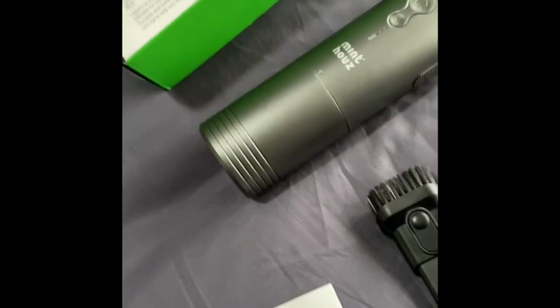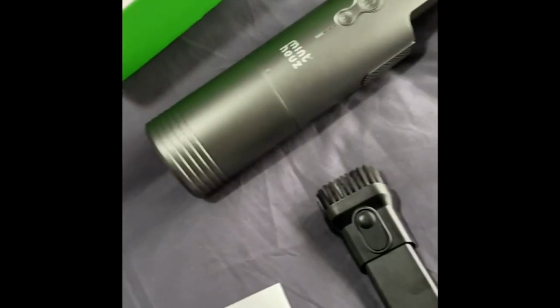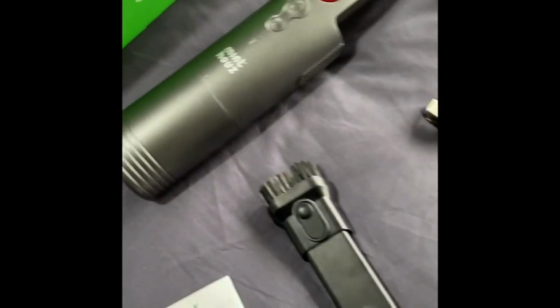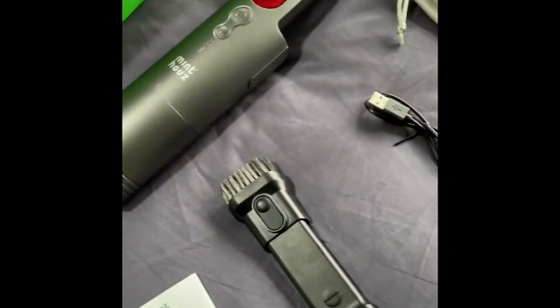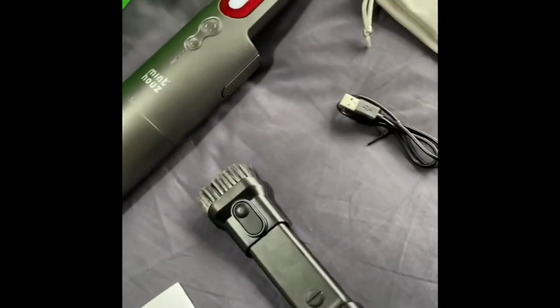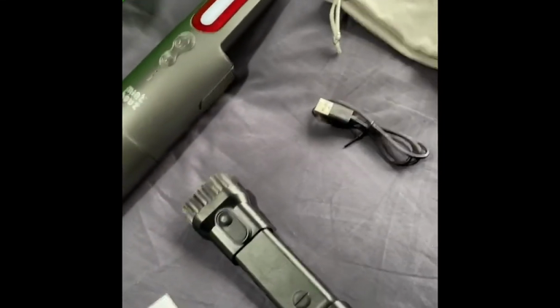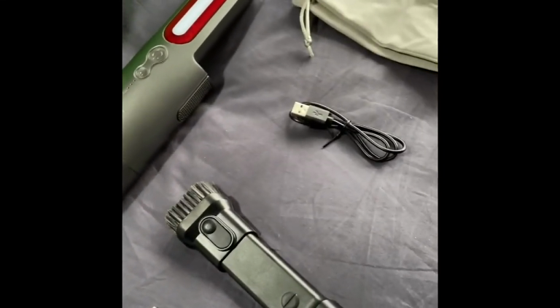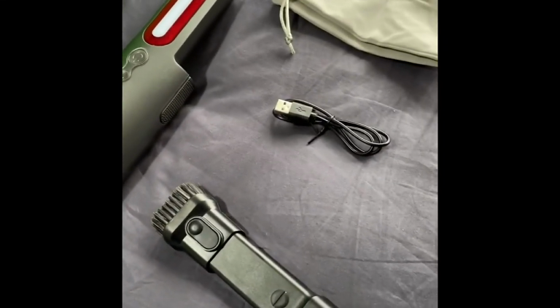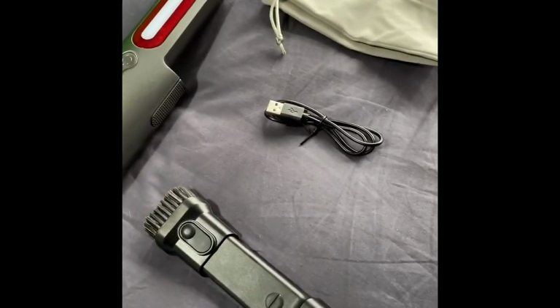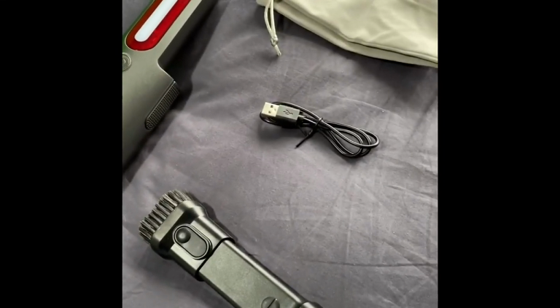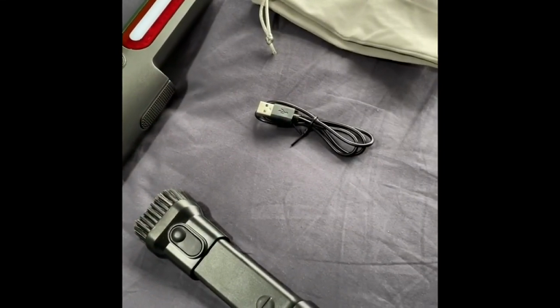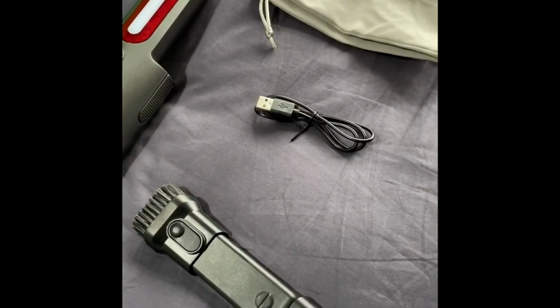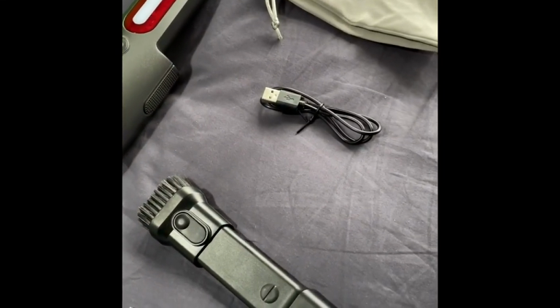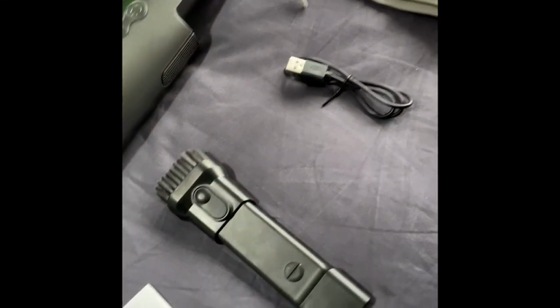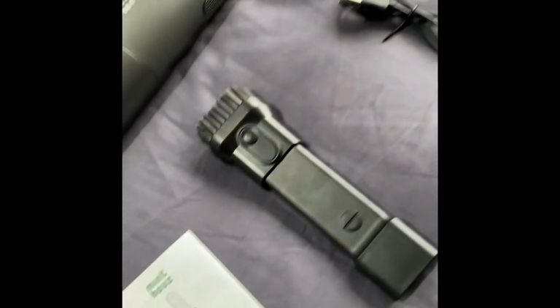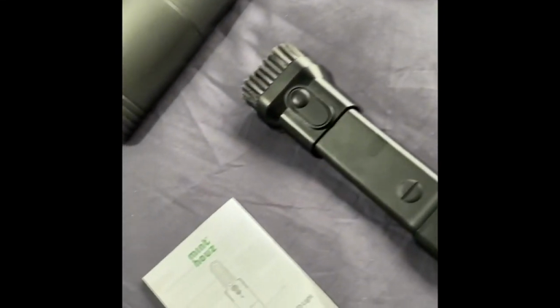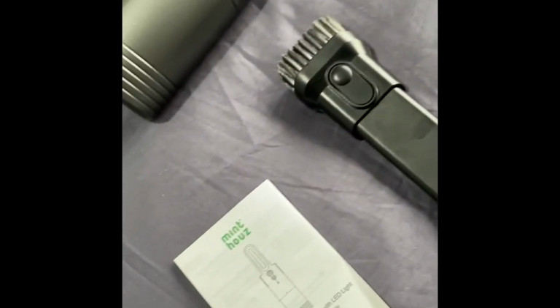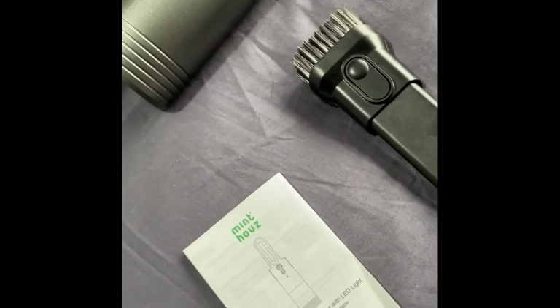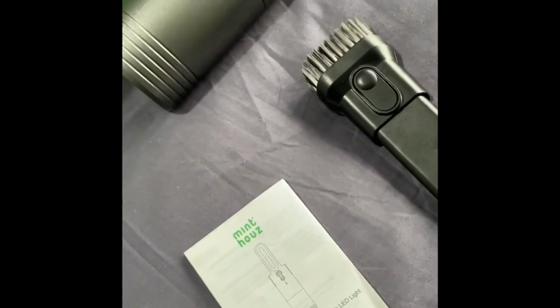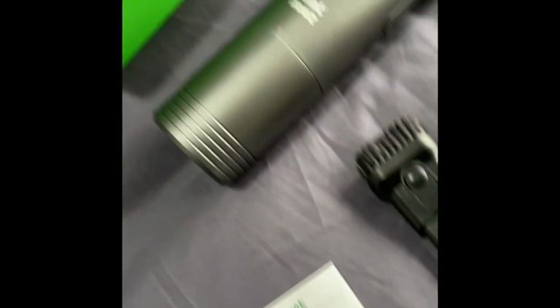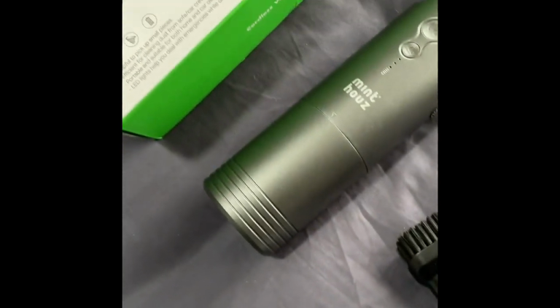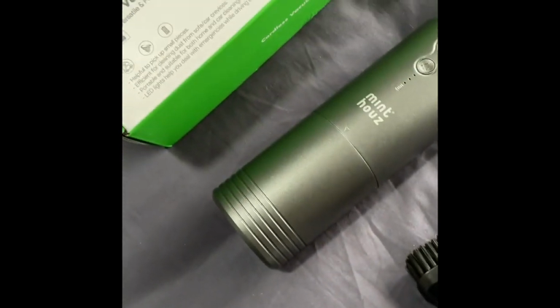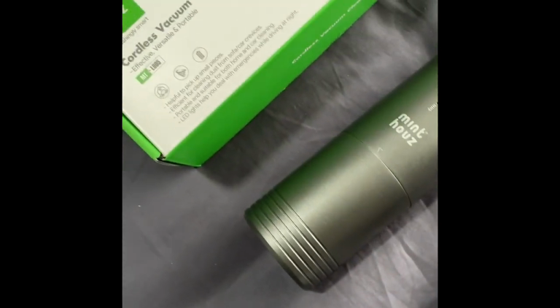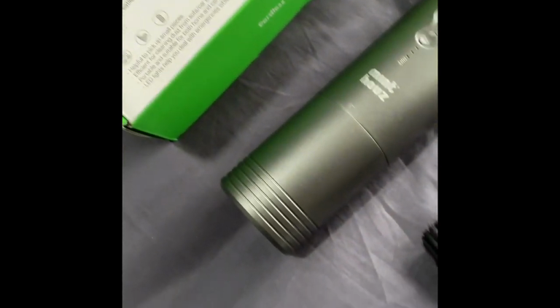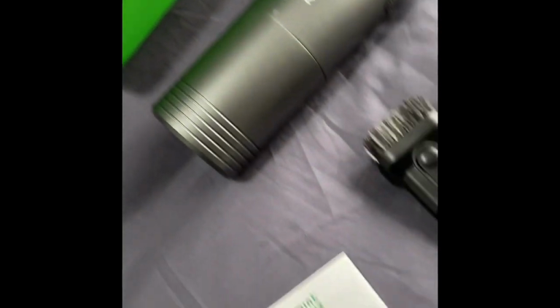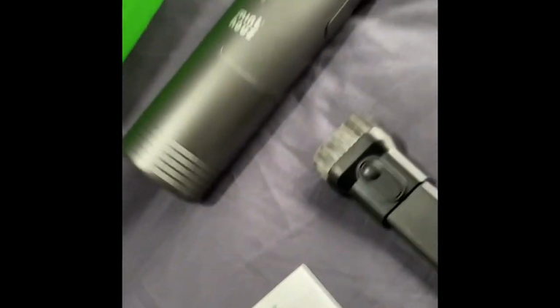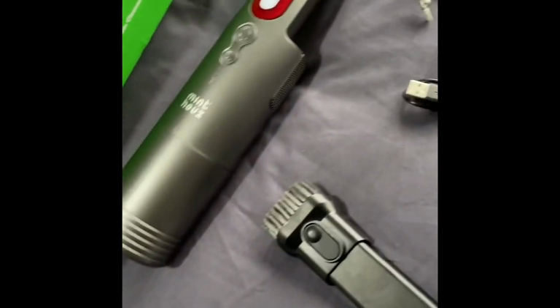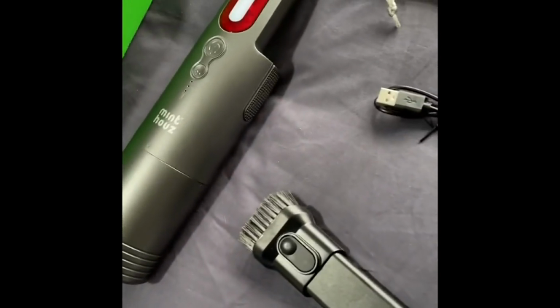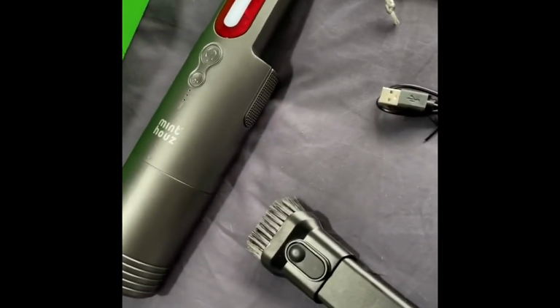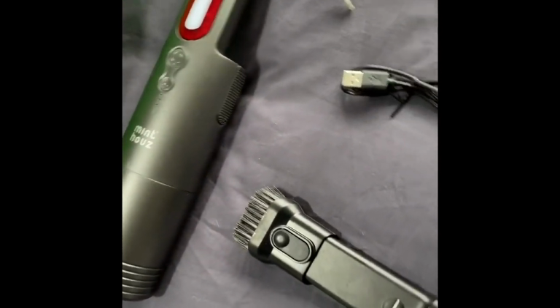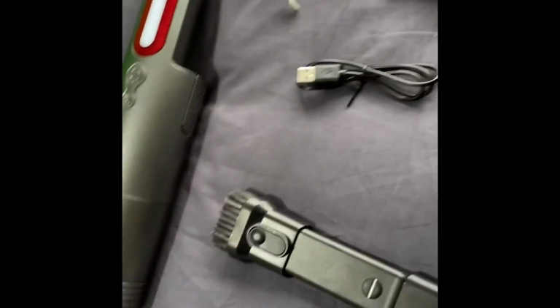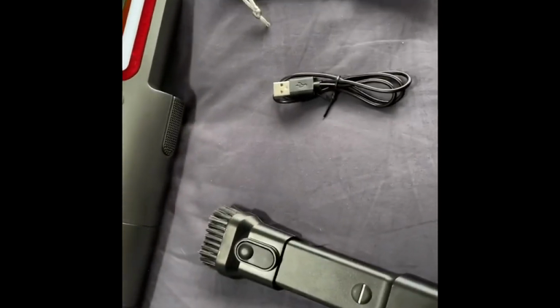Hi everyone, I'm just going to give you a video of this Mint House Cordless Vacuum Cleaner with LED. I've laid all the accessories out just to show you what they look like and what you get.